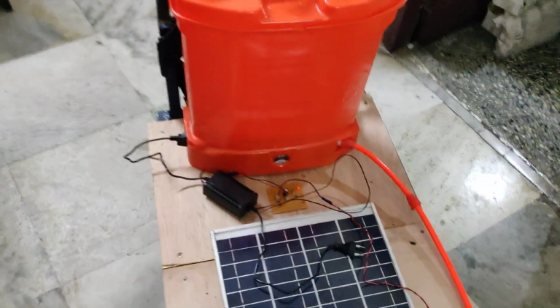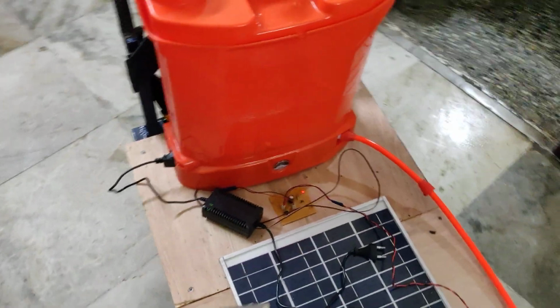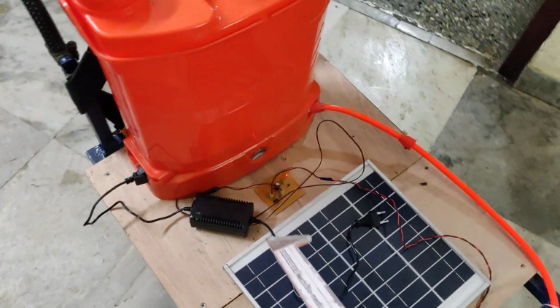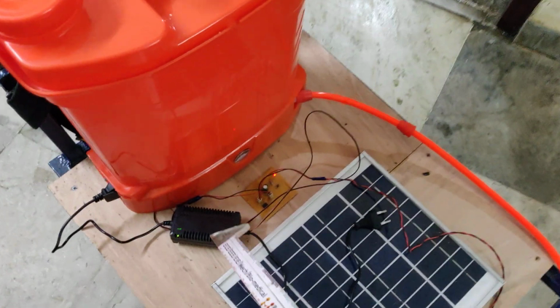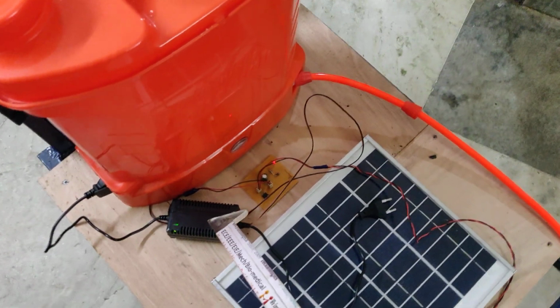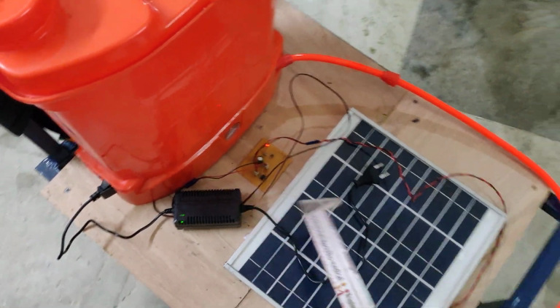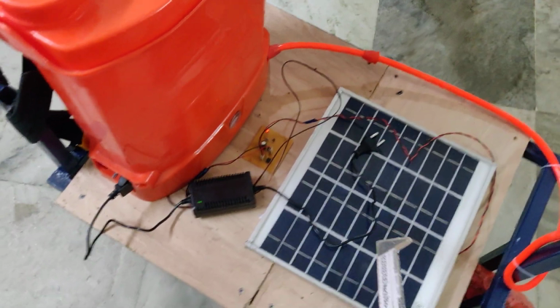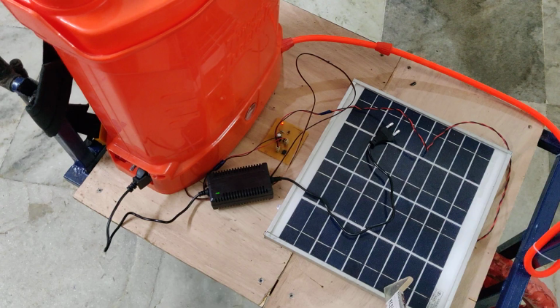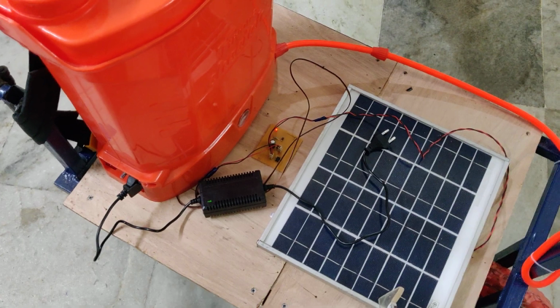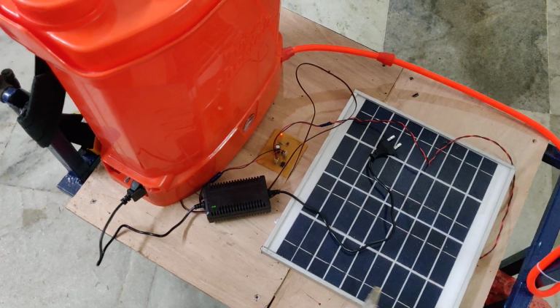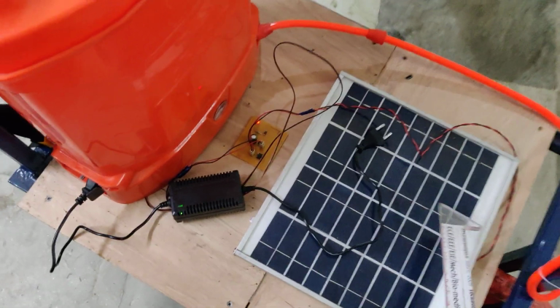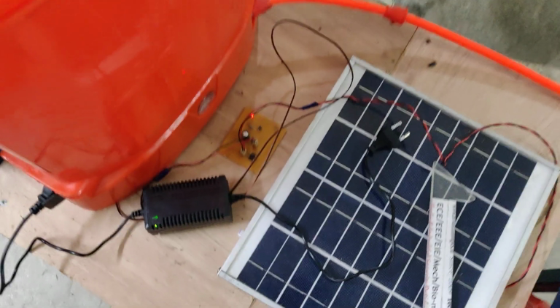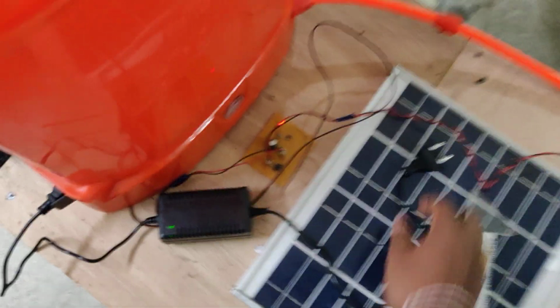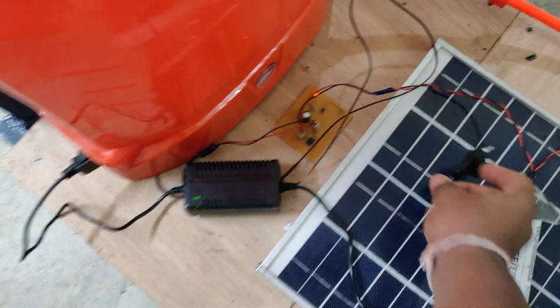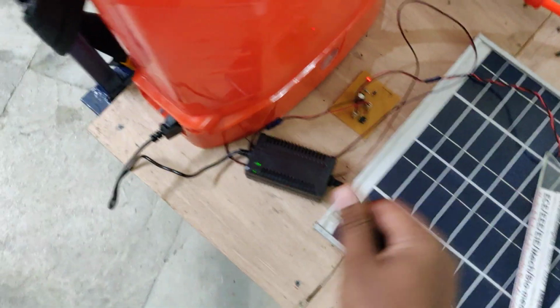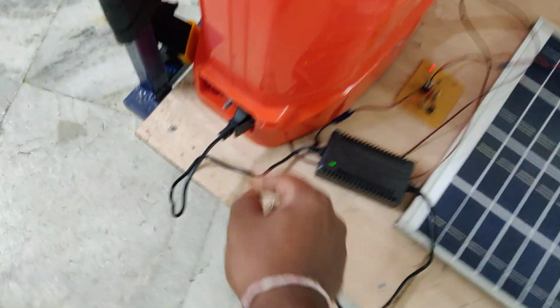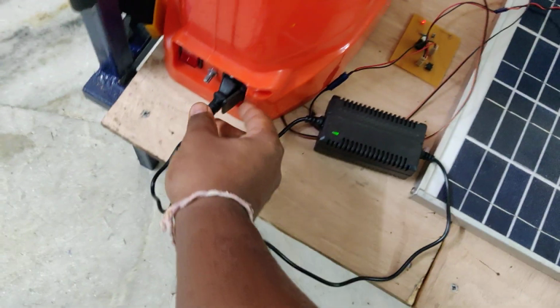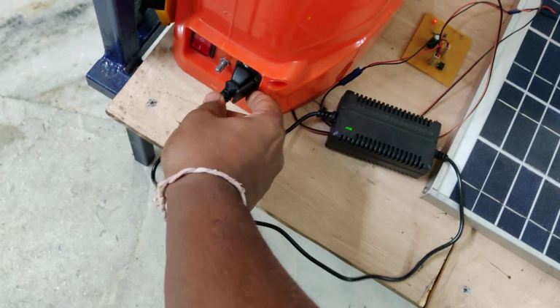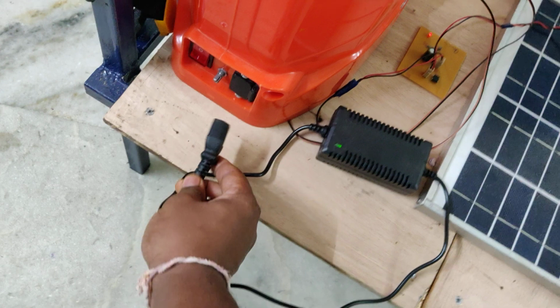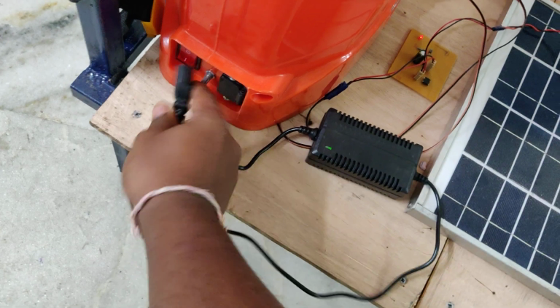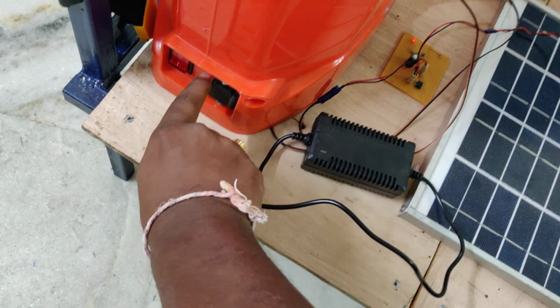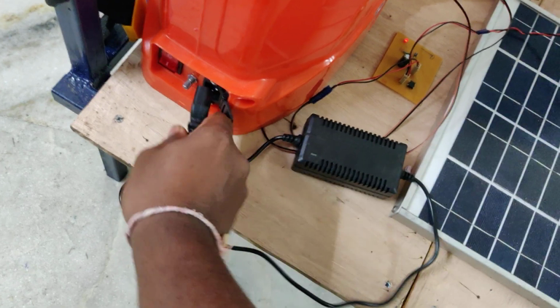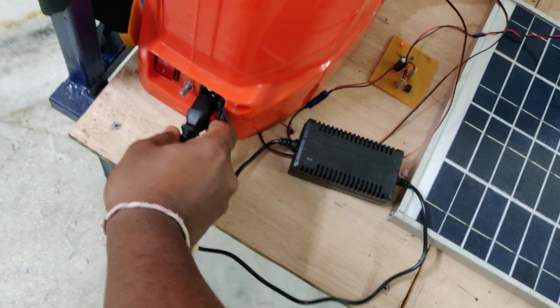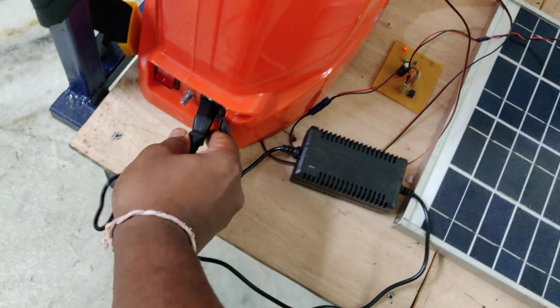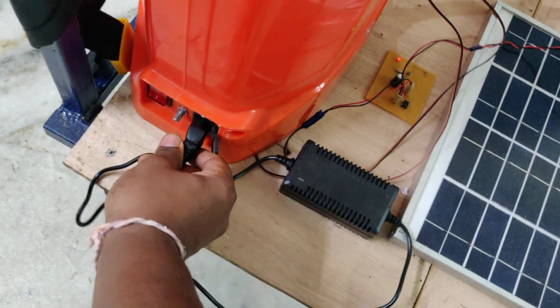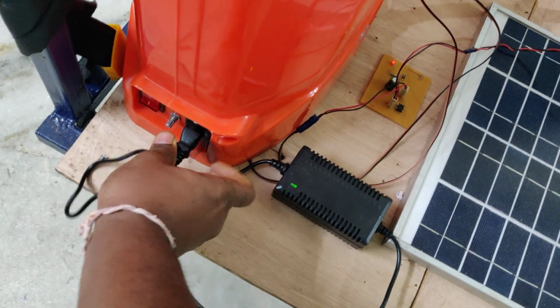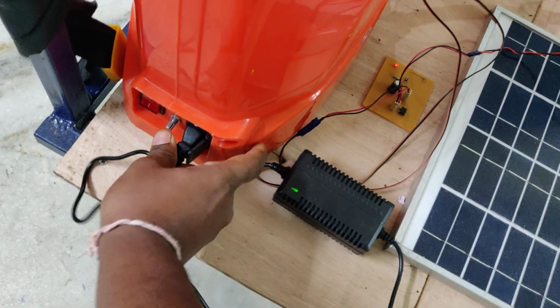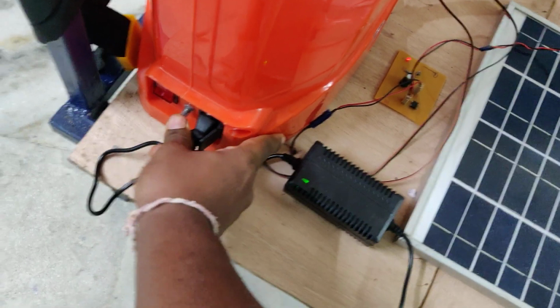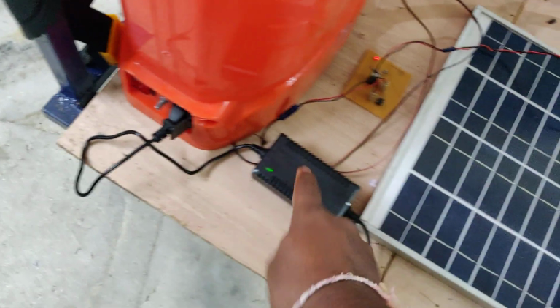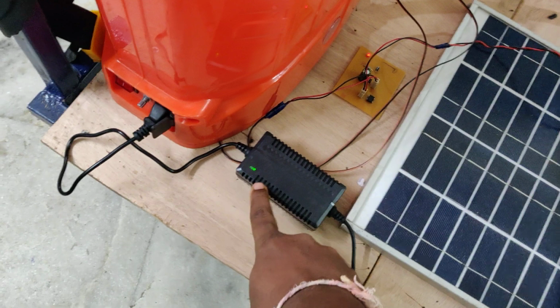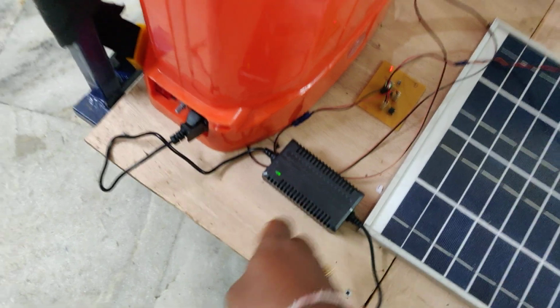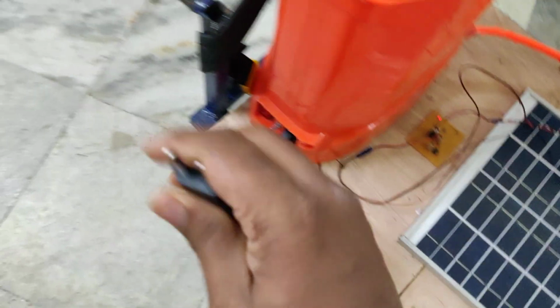We also have another source of charging: 230 volts AC input. Whenever sunlight is not available, we can charge the battery by connecting the charger here. We need to connect it in this manner — and there you can see the battery is connected.